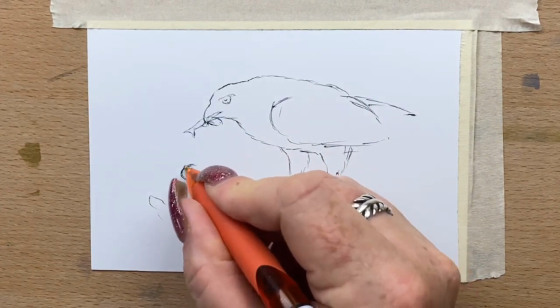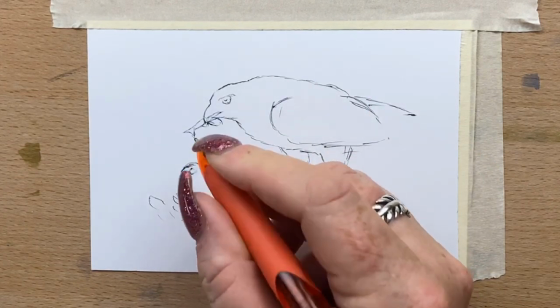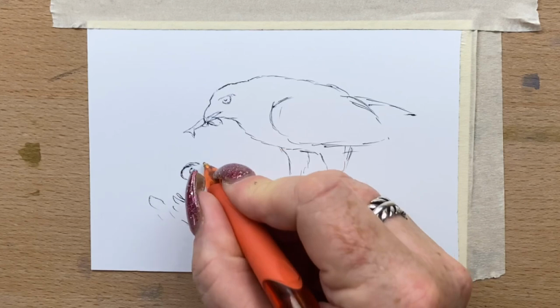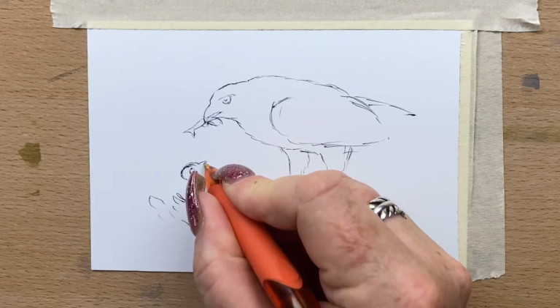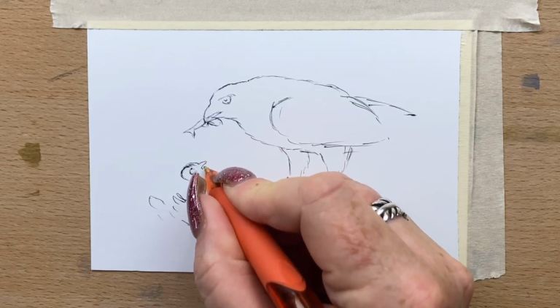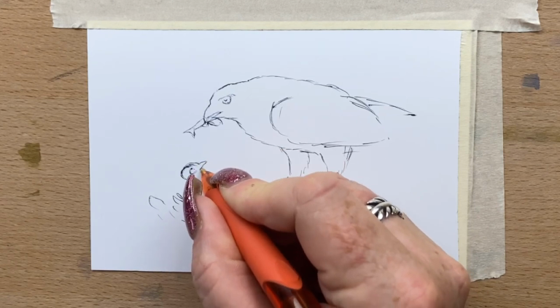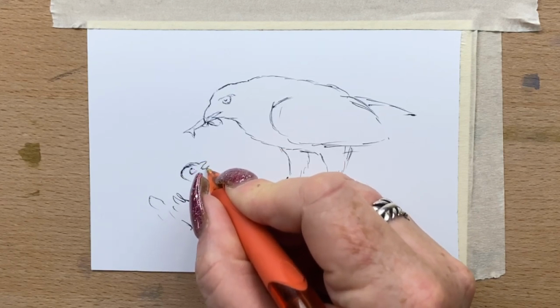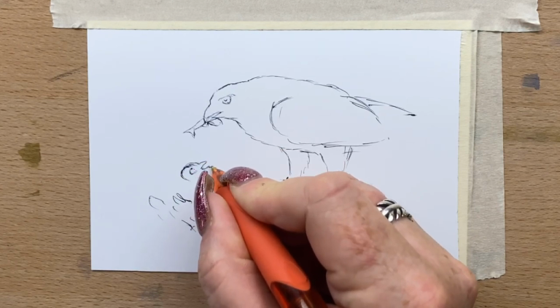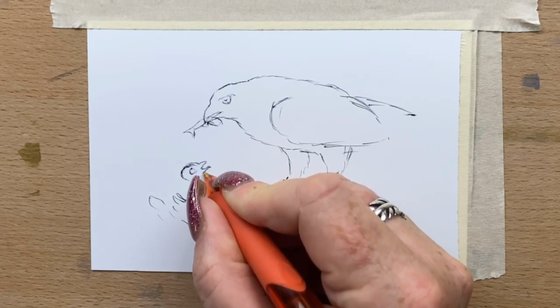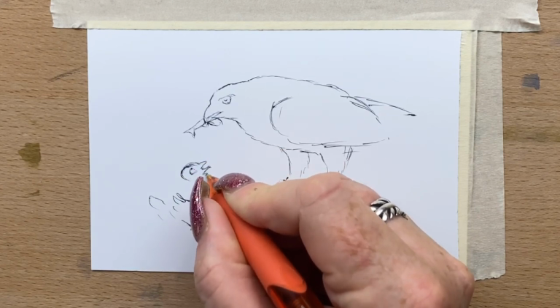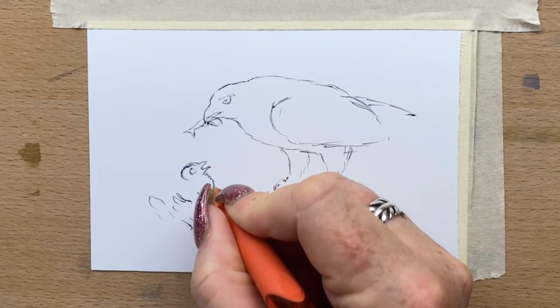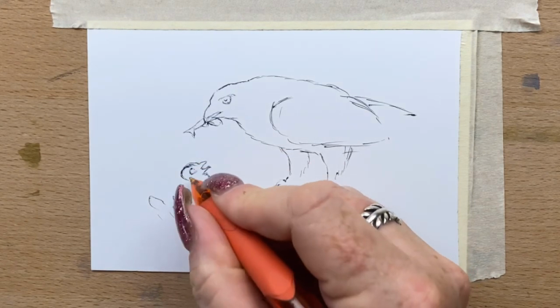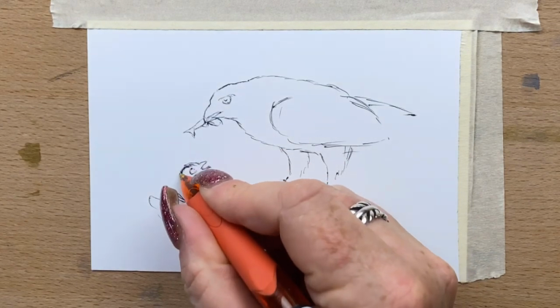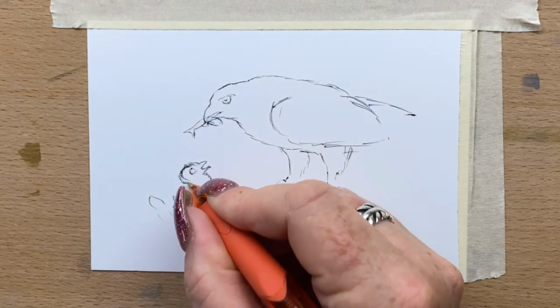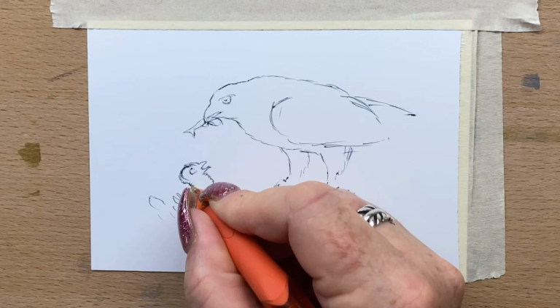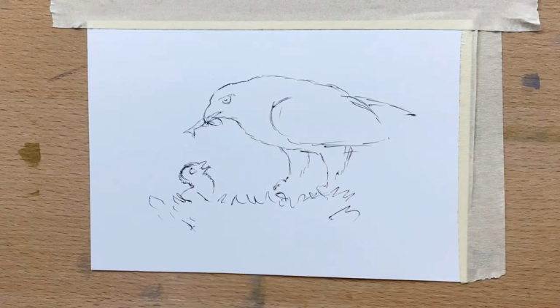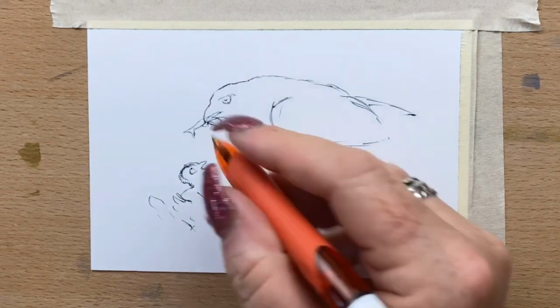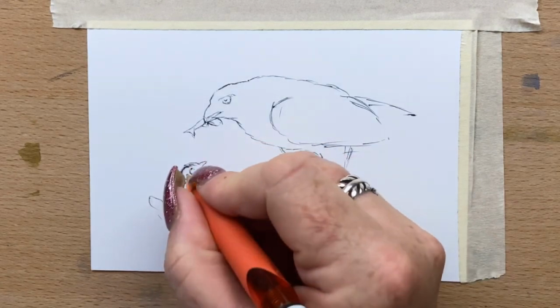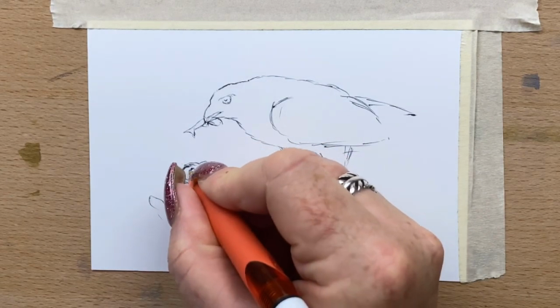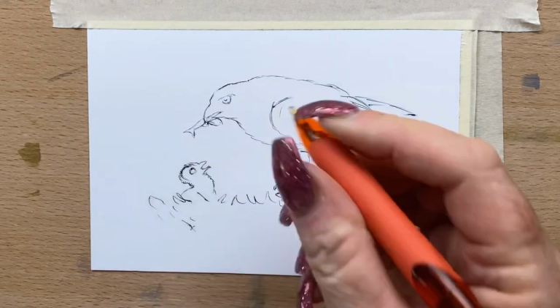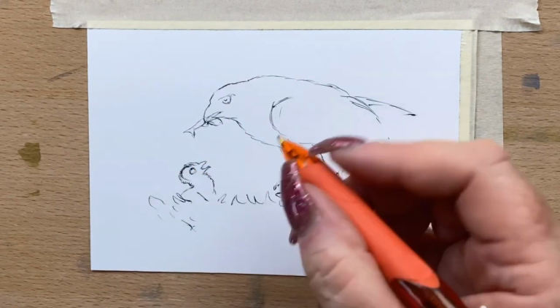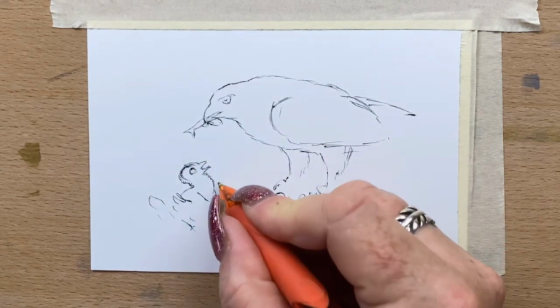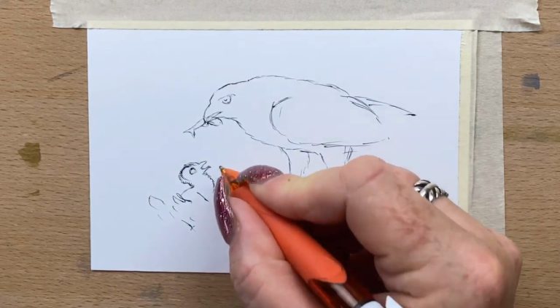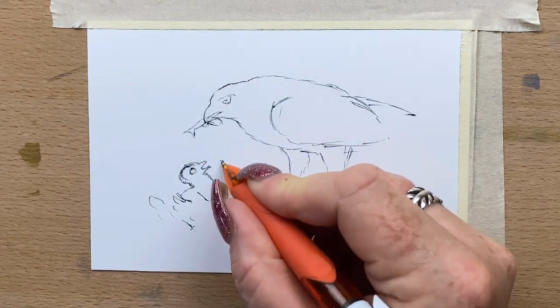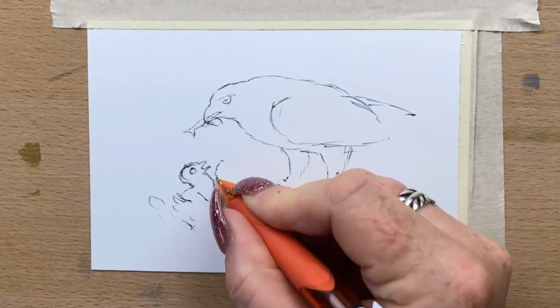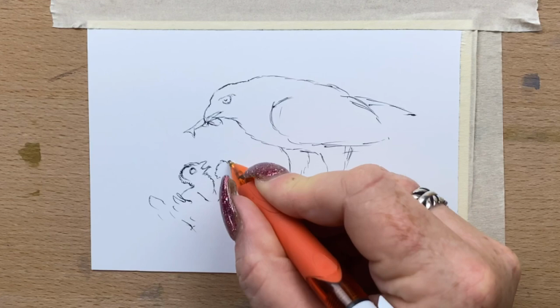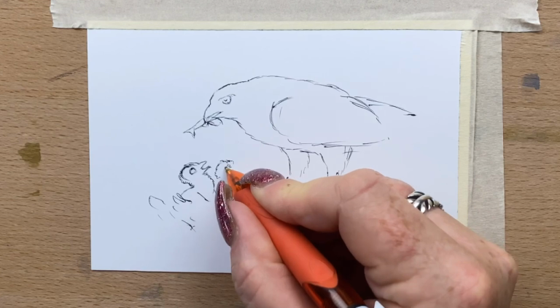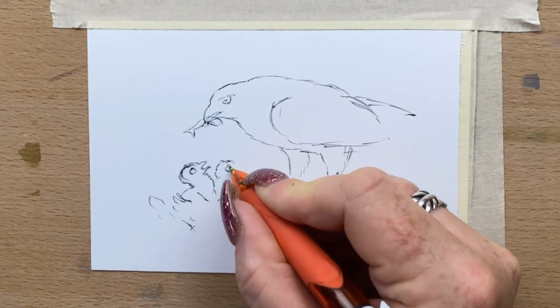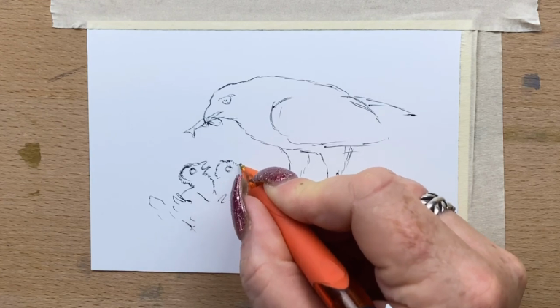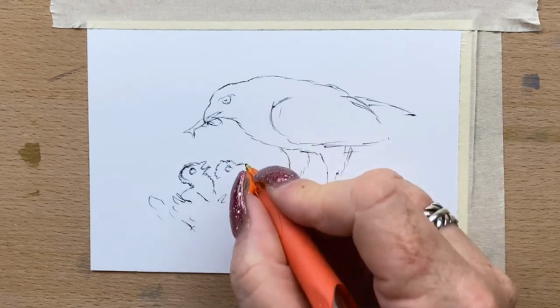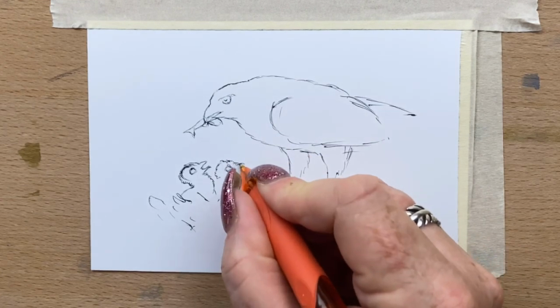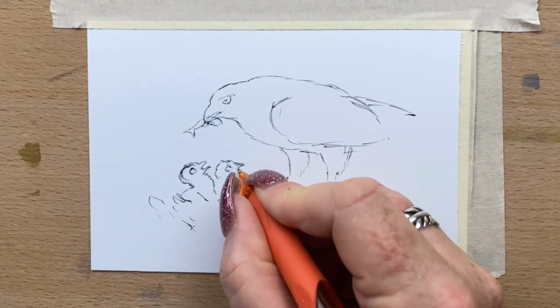I'm drawing the chicks in now. I got this reference picture off Unsplash and I'm just doing their little rough outlines in.